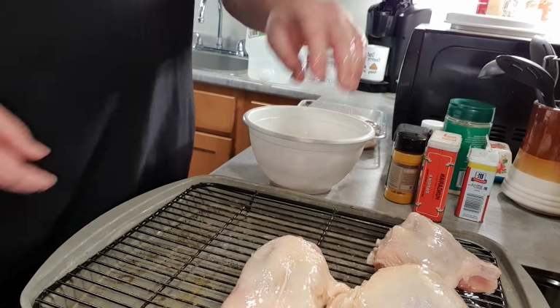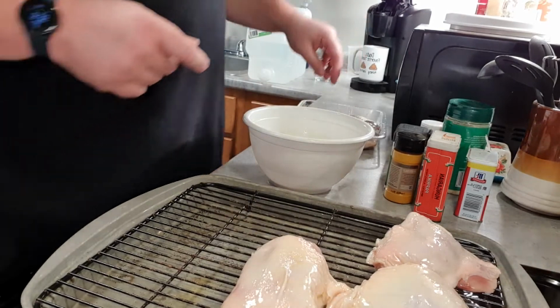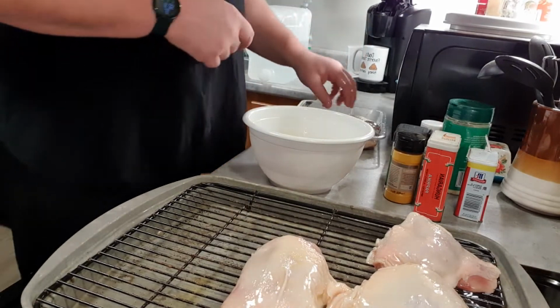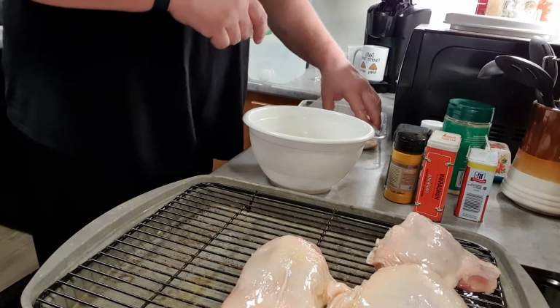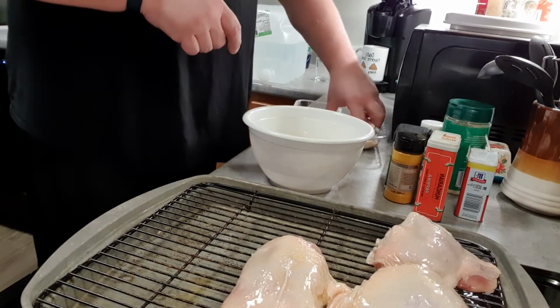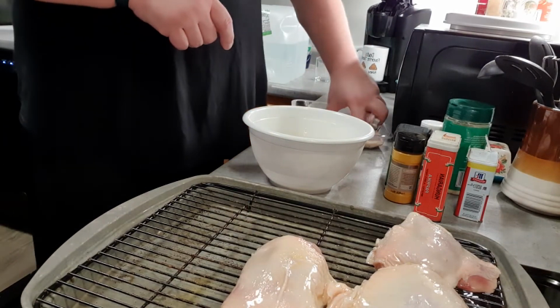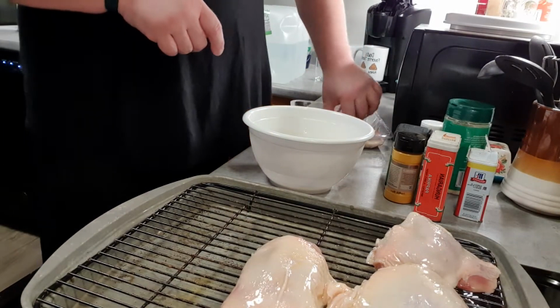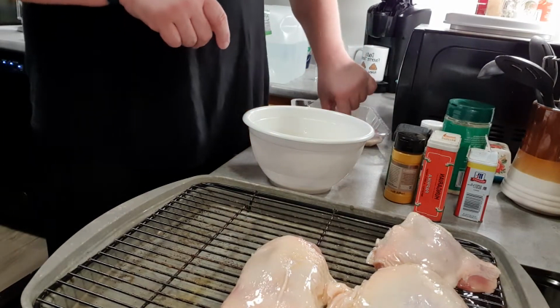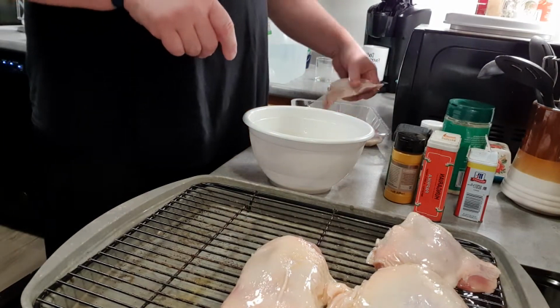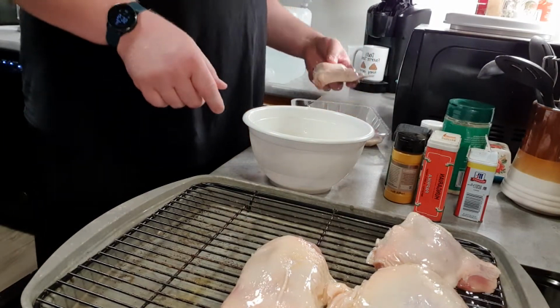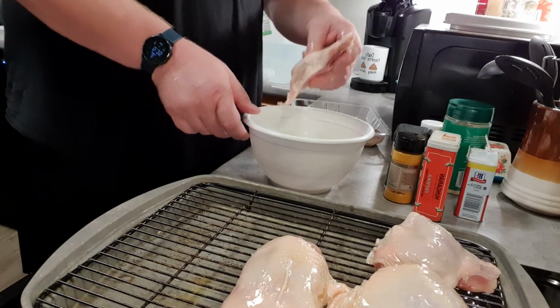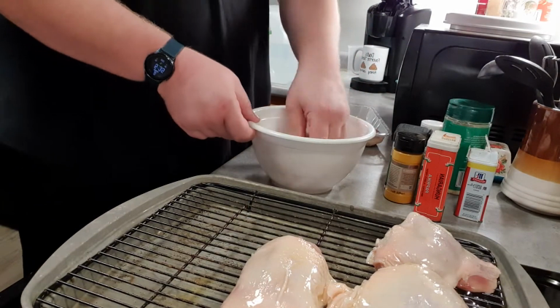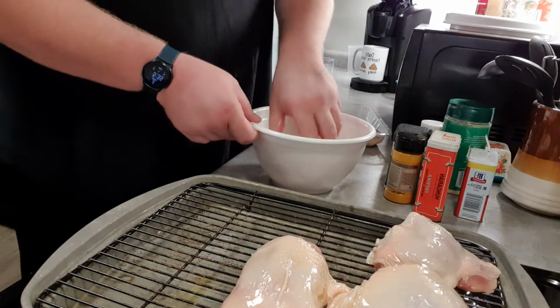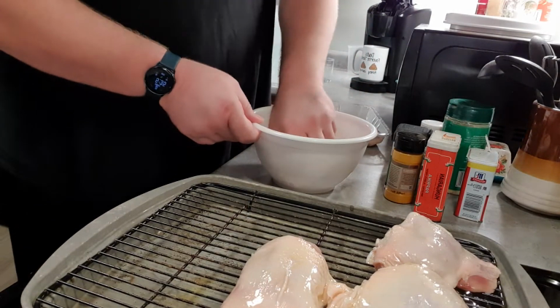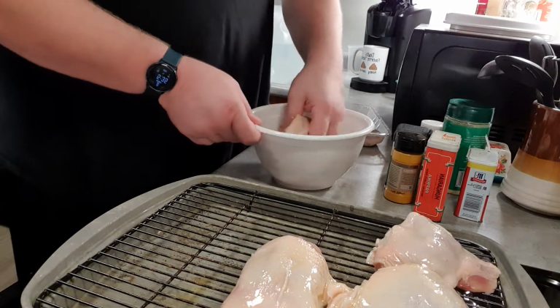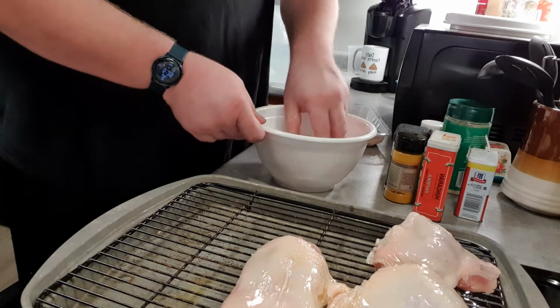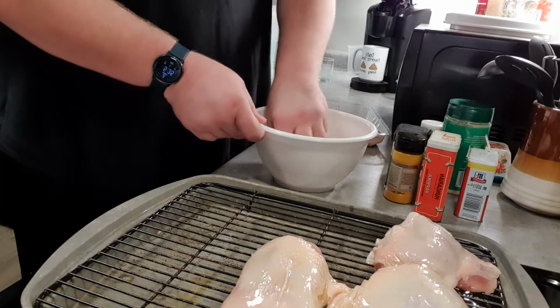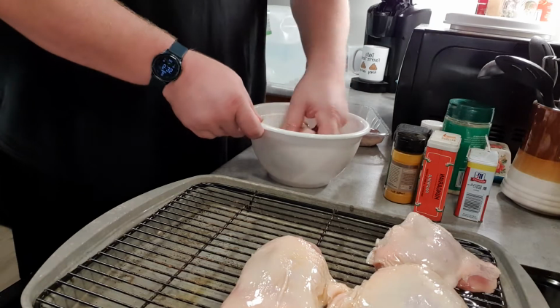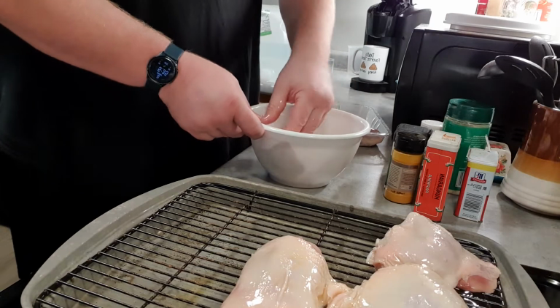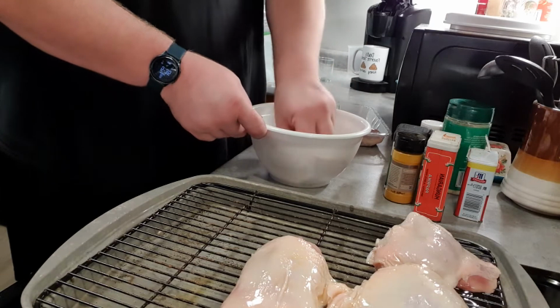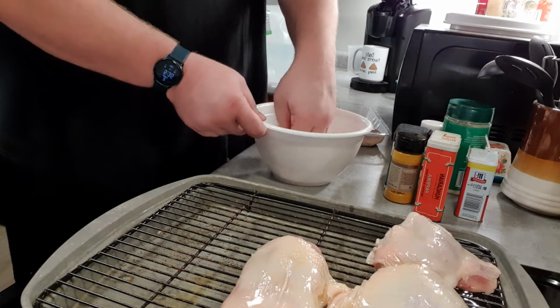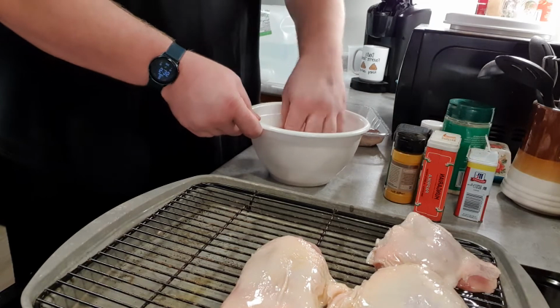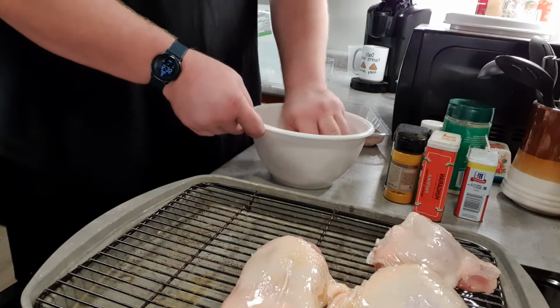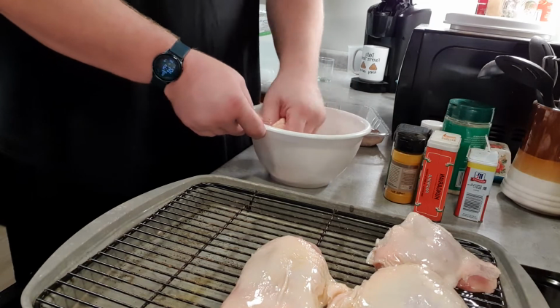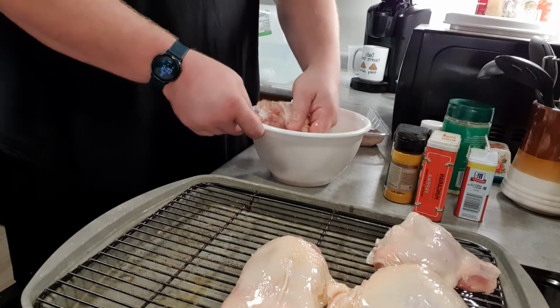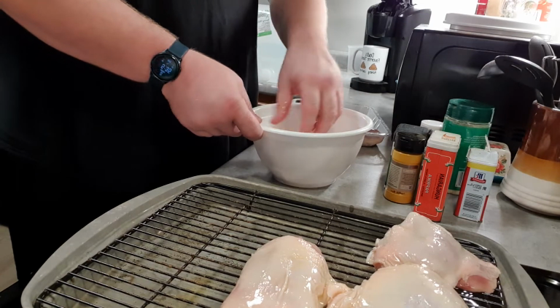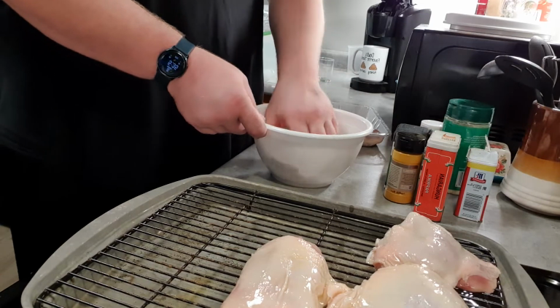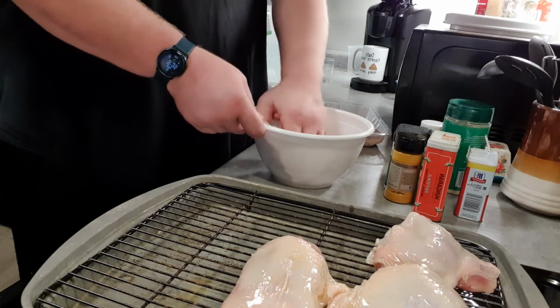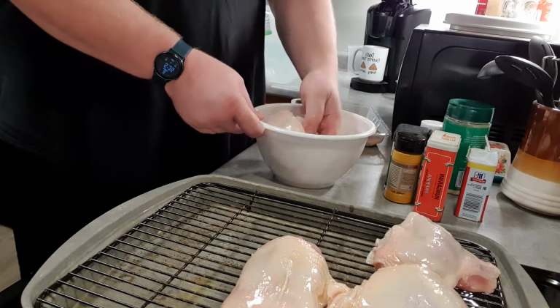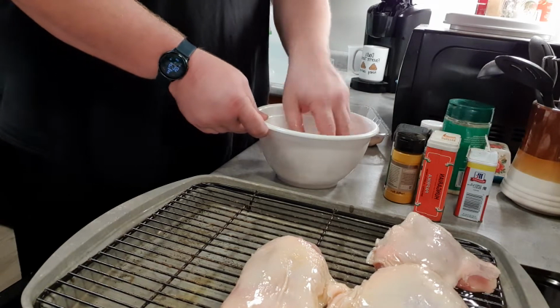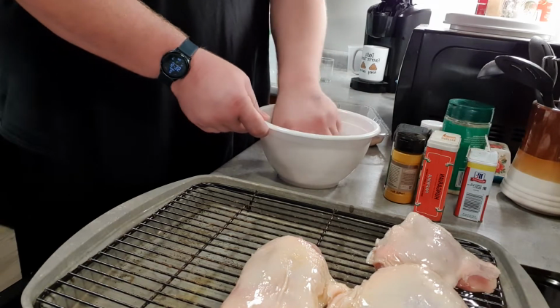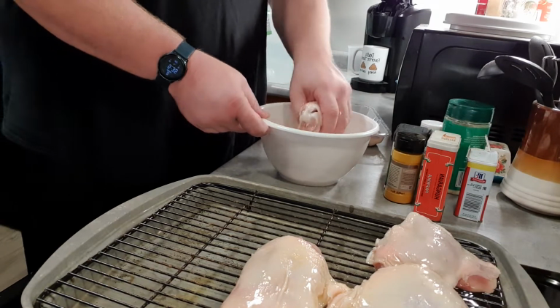Get more of the delicious dry rub sticking to it. That's what I'm doing right now — just putting a little olive oil on the chicken.